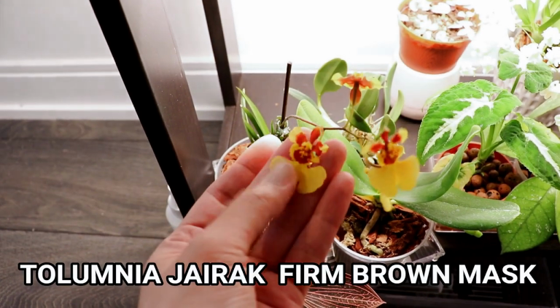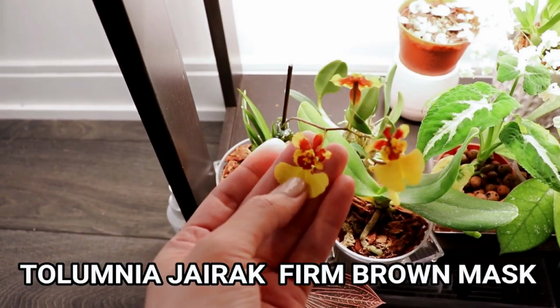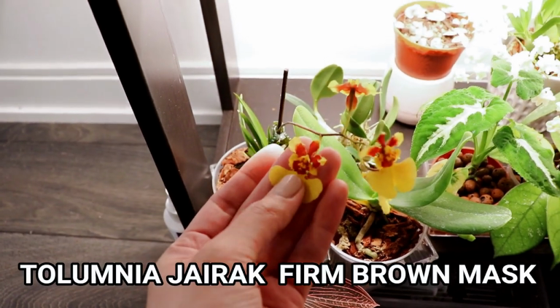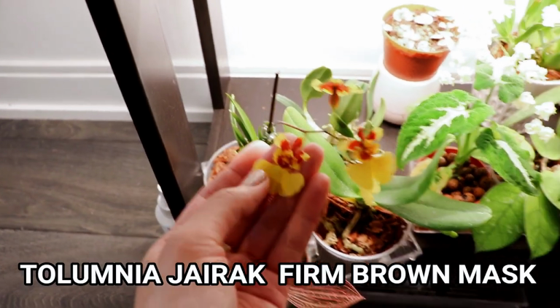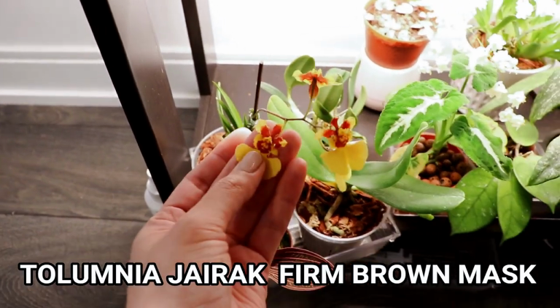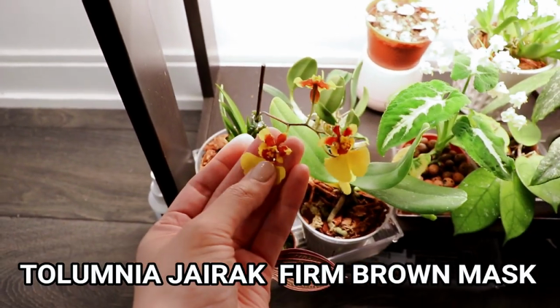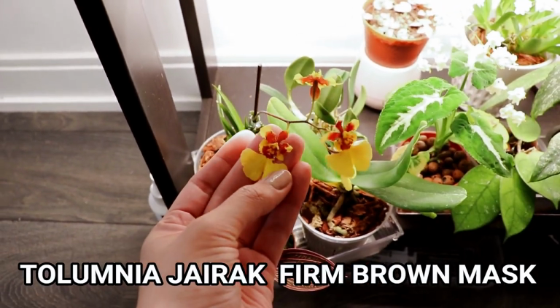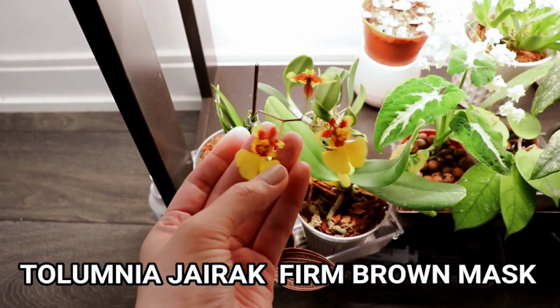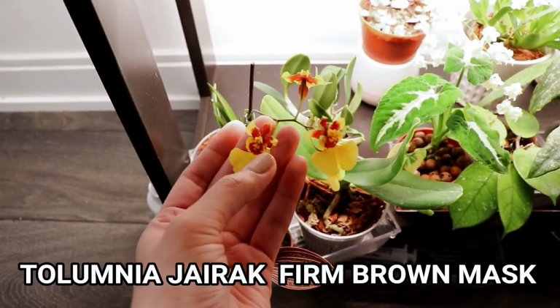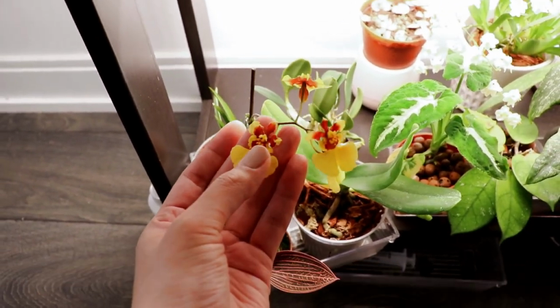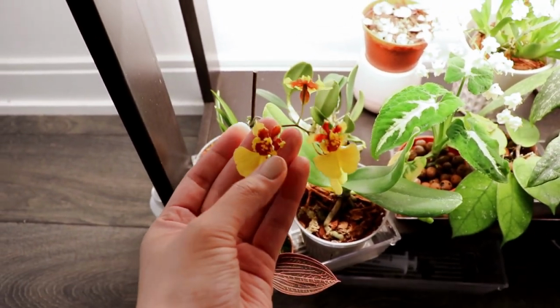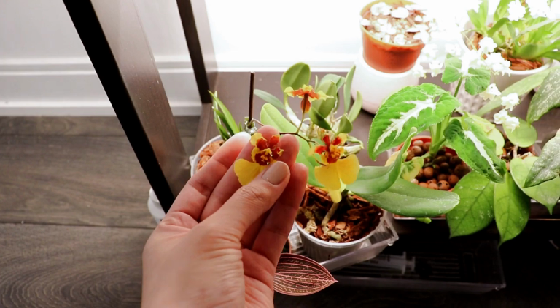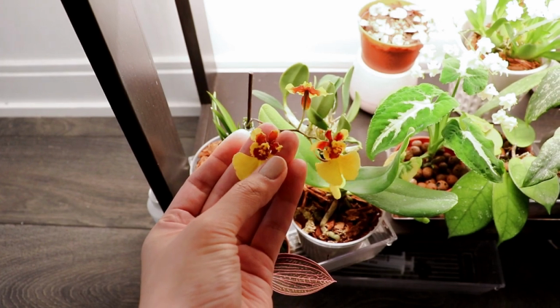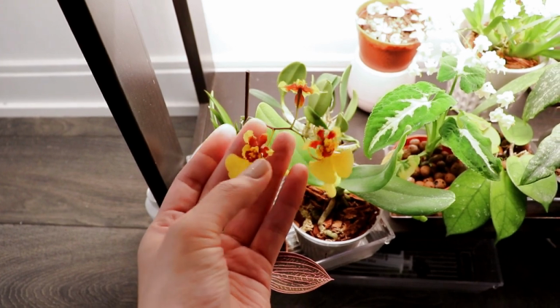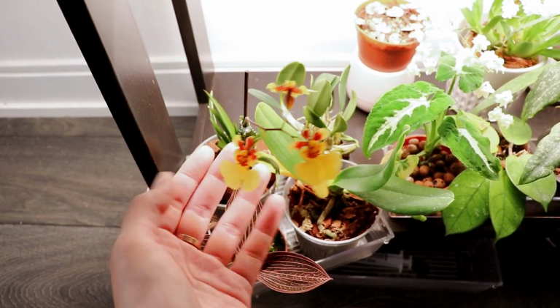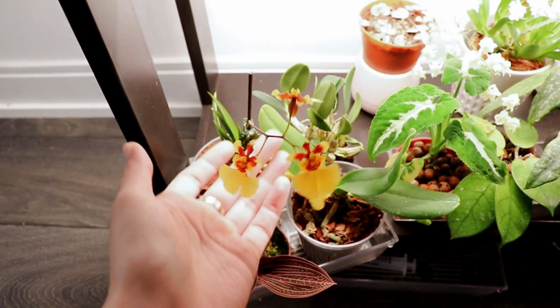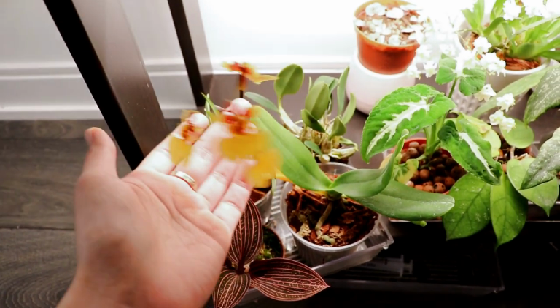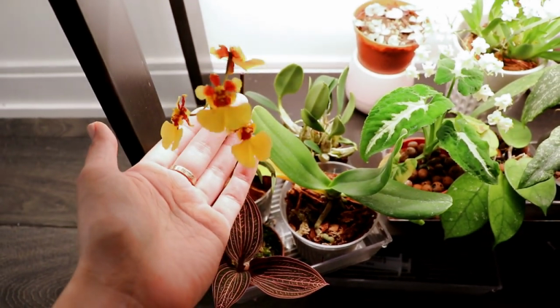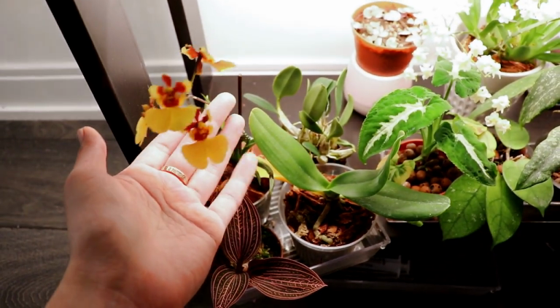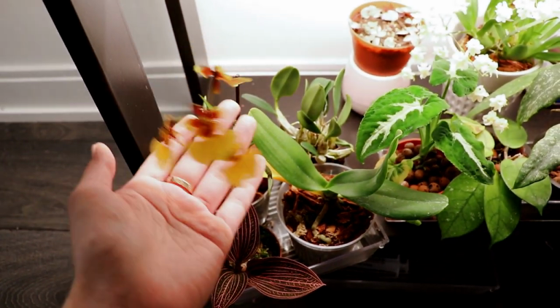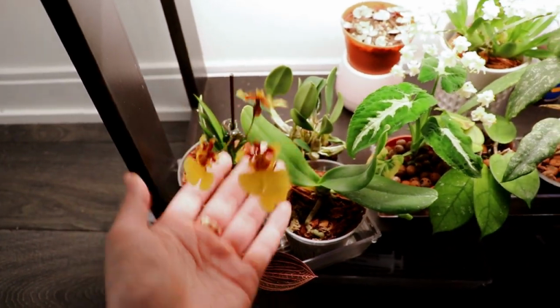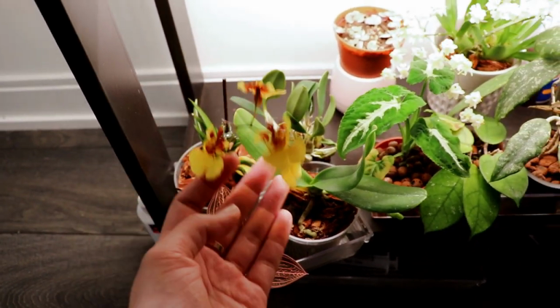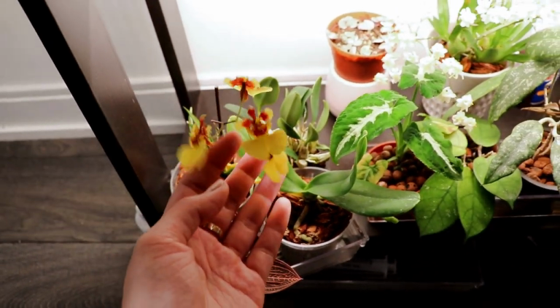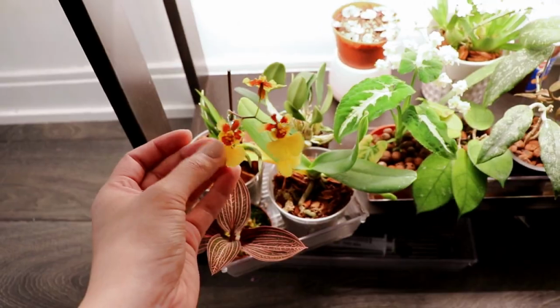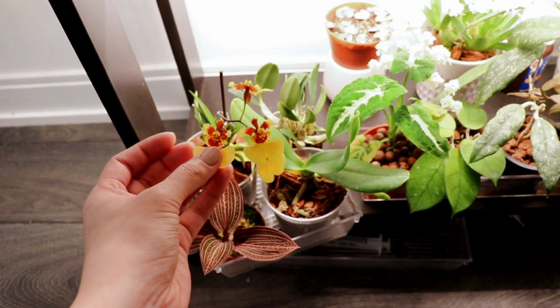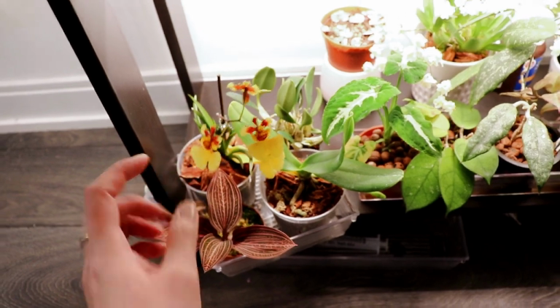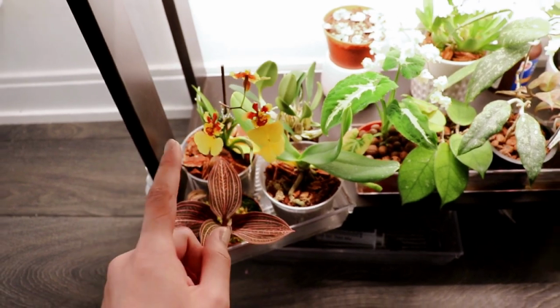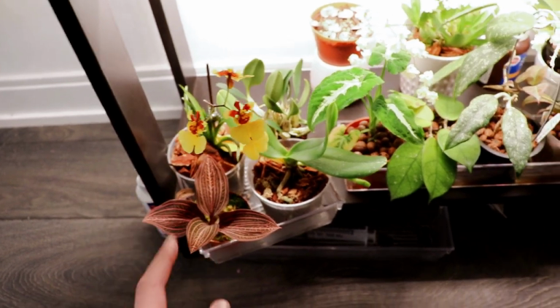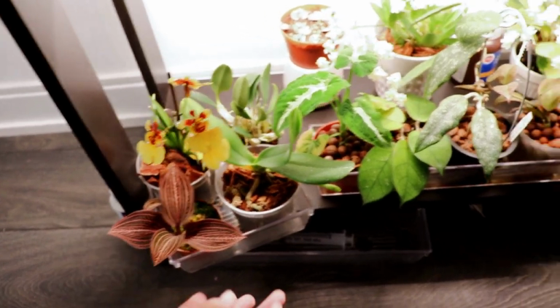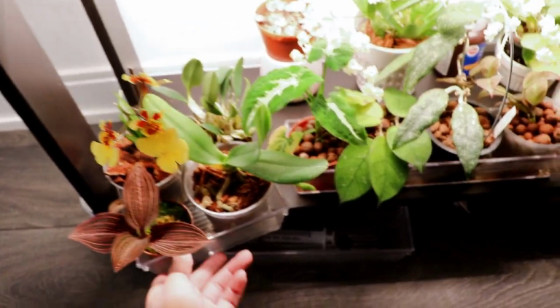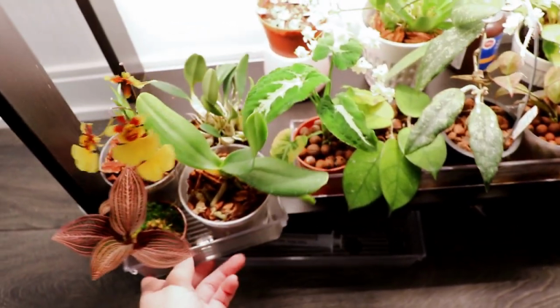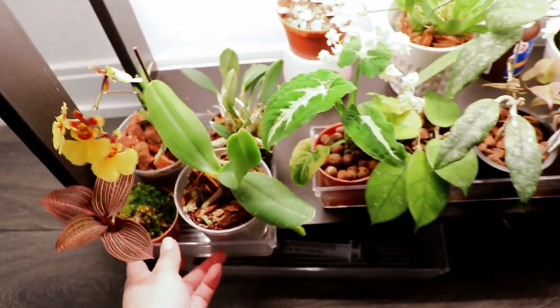This one is my Tolumnia — I'll keep the name on screen because I forgot what it's called. This one is actually really cute; it's been in bloom for a while and I didn't expect the flowers to last this long. I think I've had it for over a month to two months and it's still in bloom.